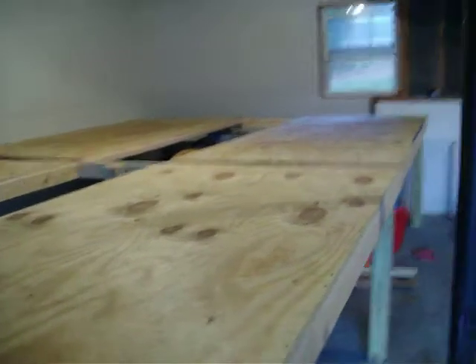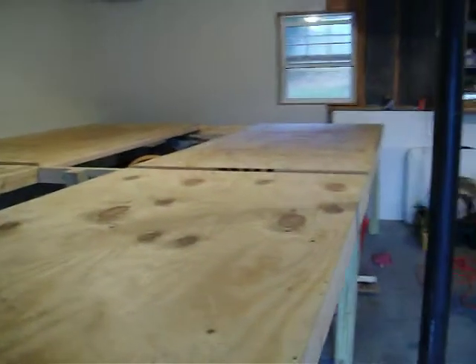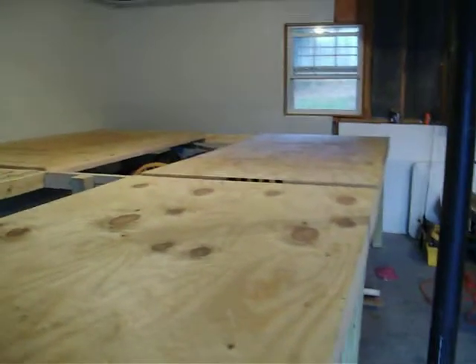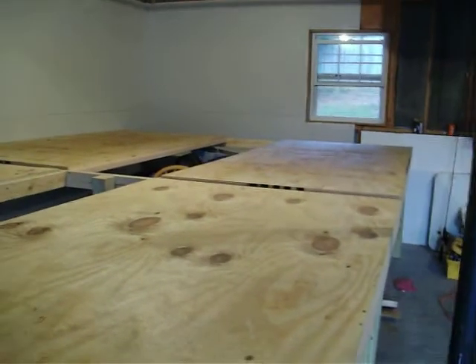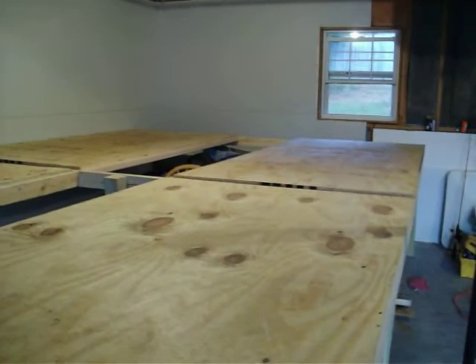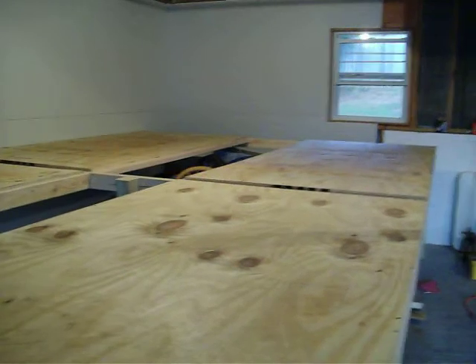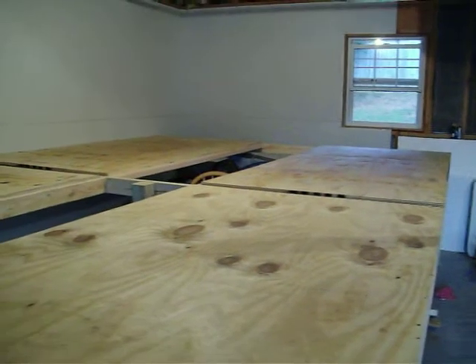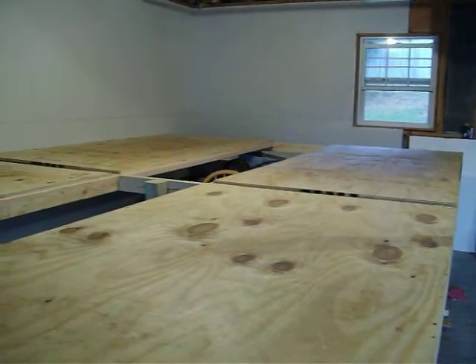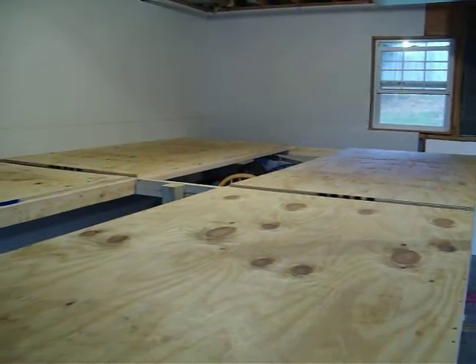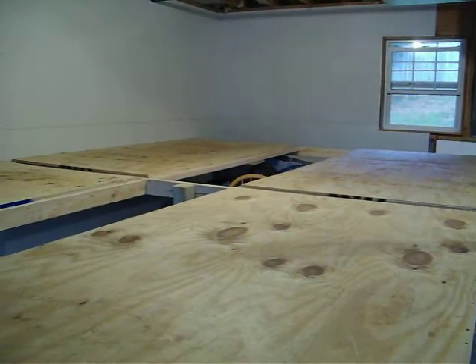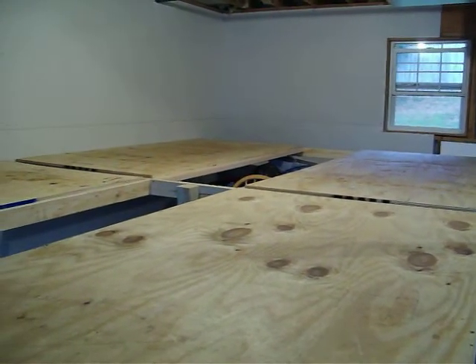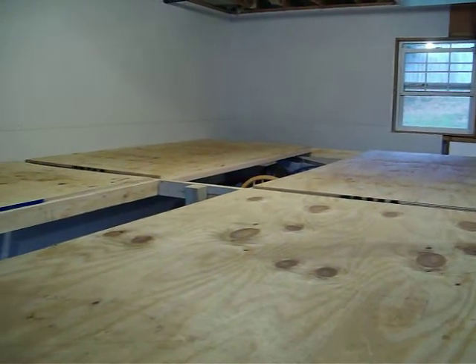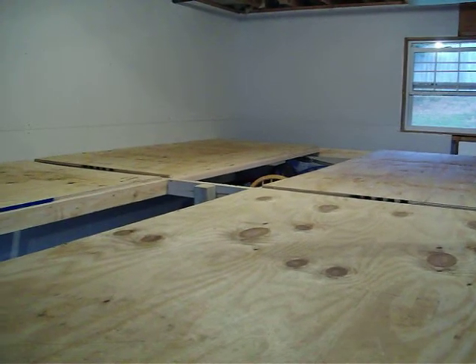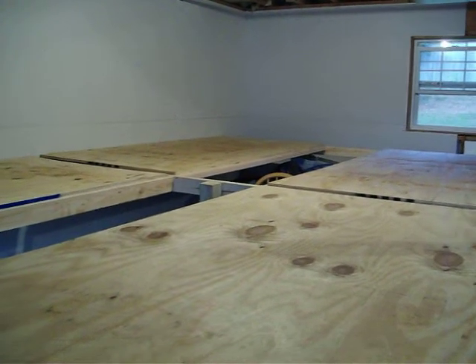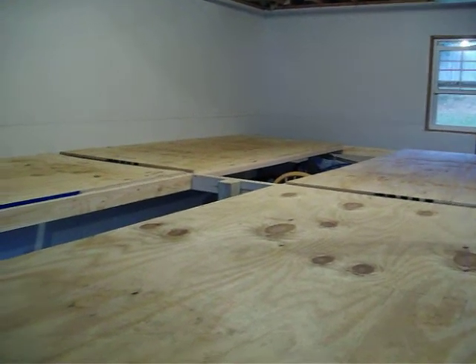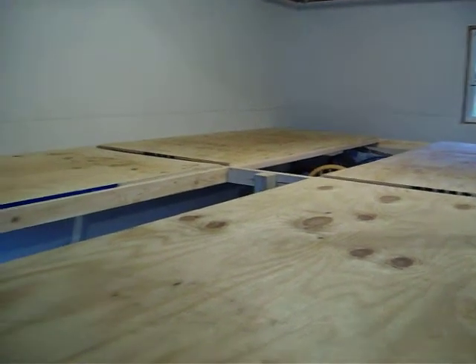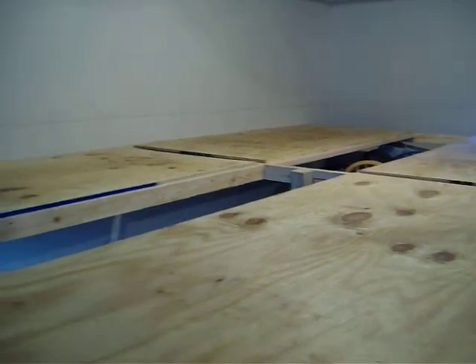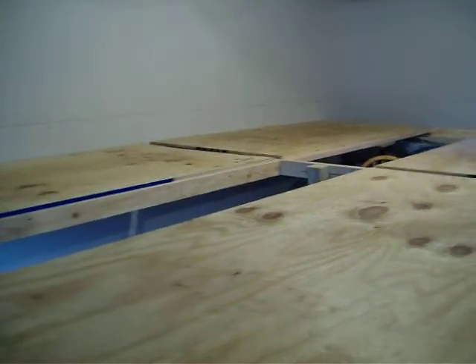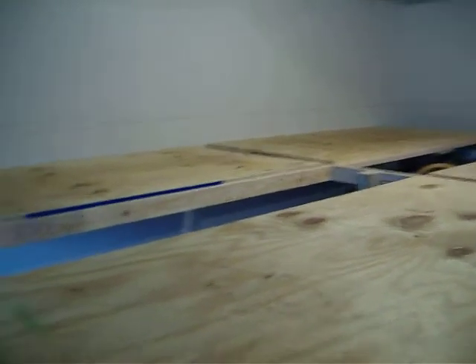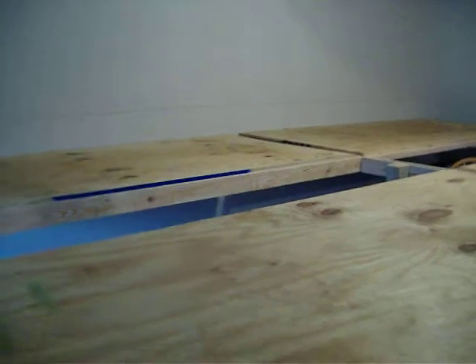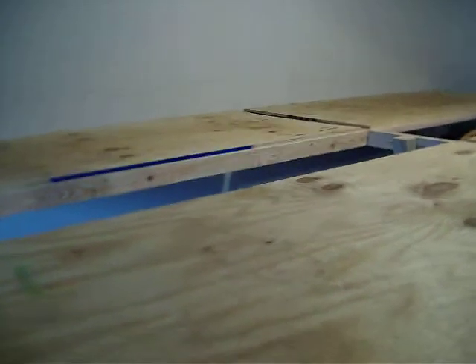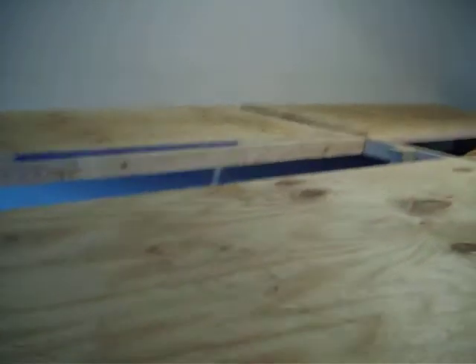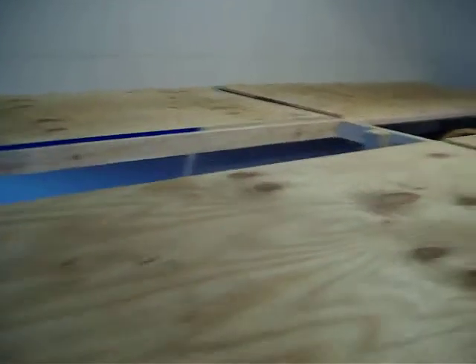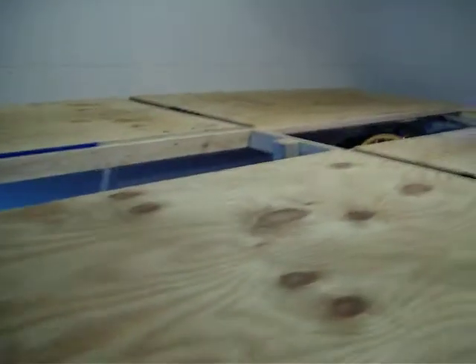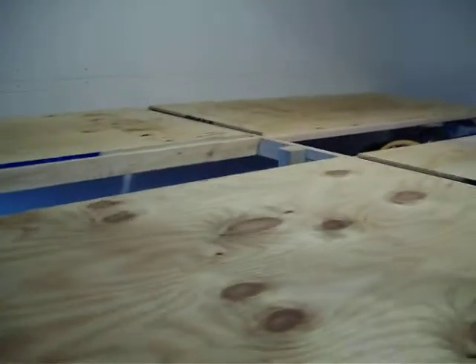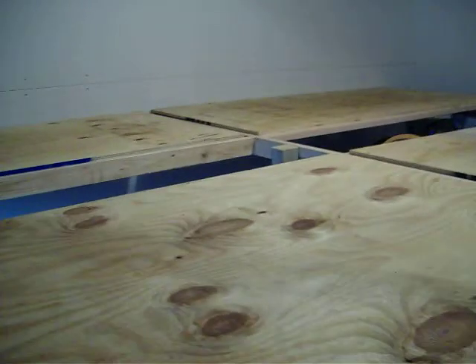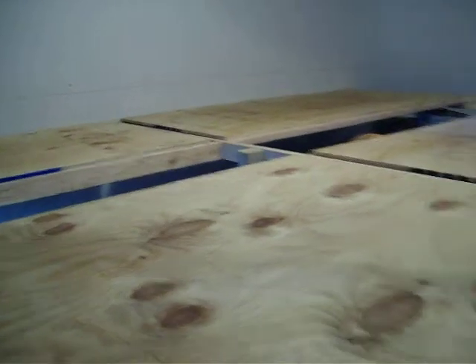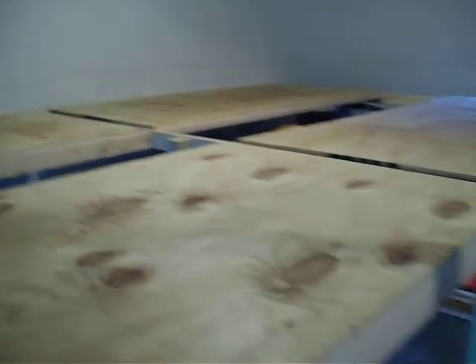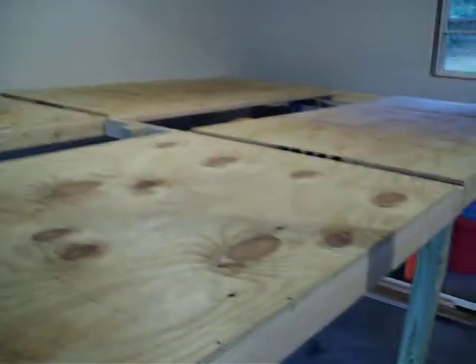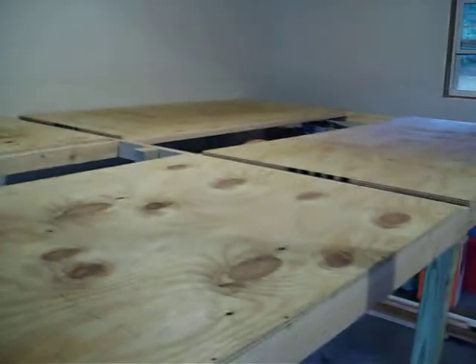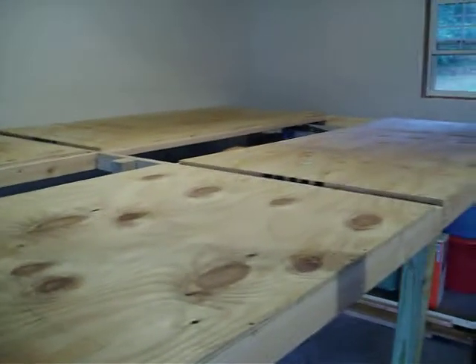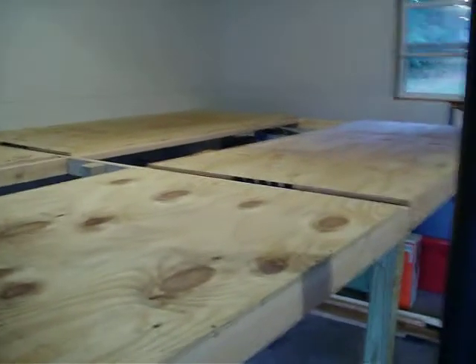You remember the 4x8 table that I had? I told you it was just for test track. Well, this is the basic table. This is the true table.